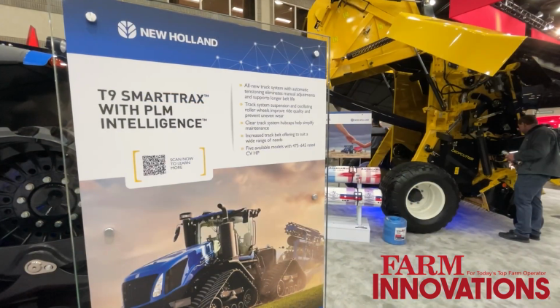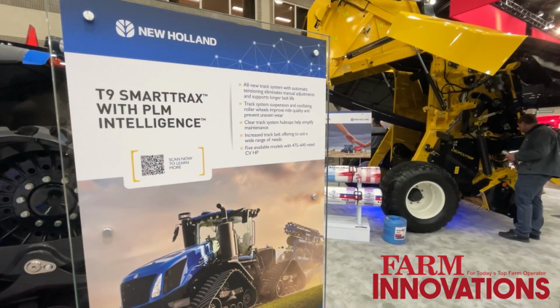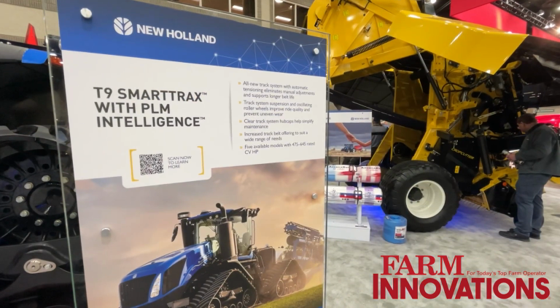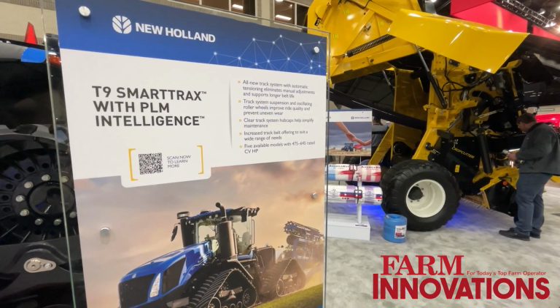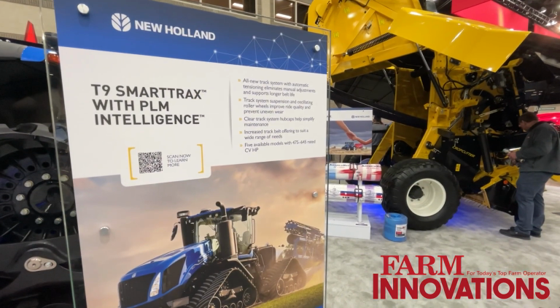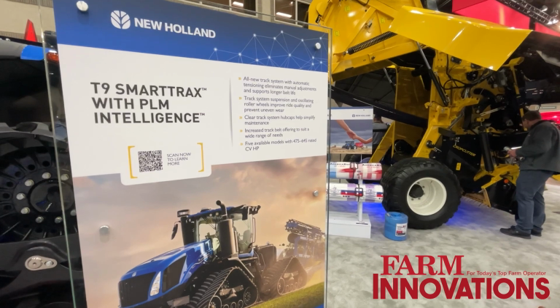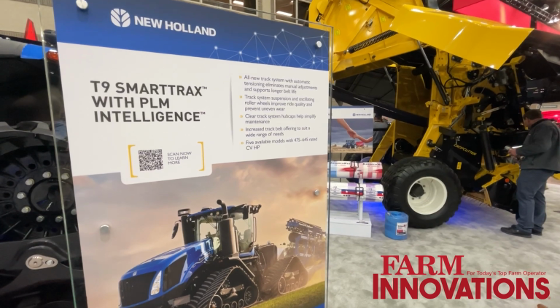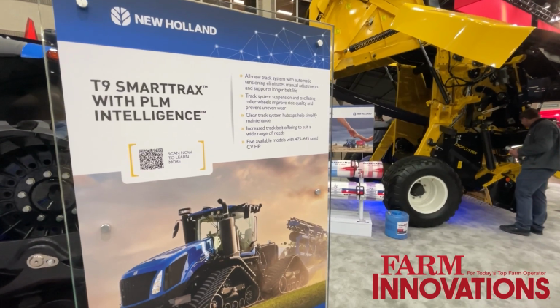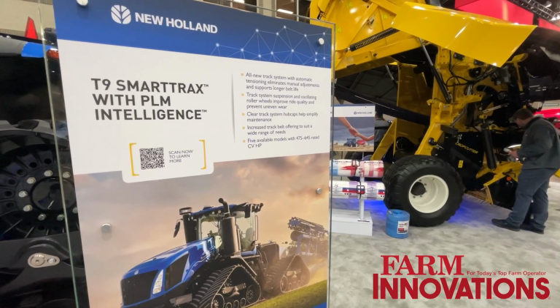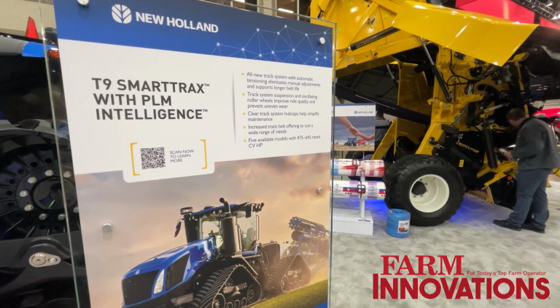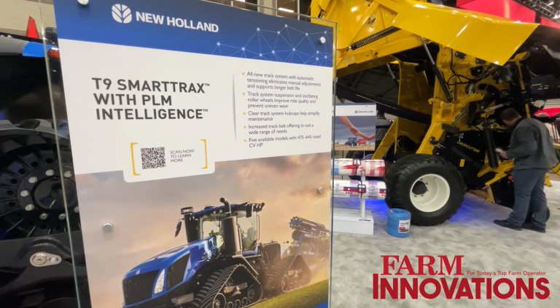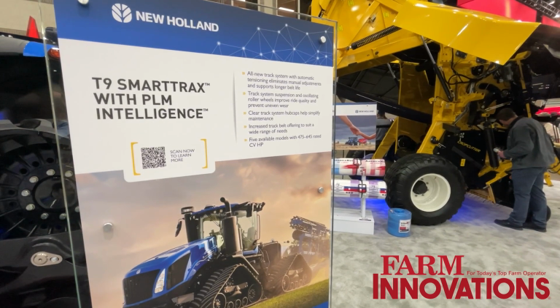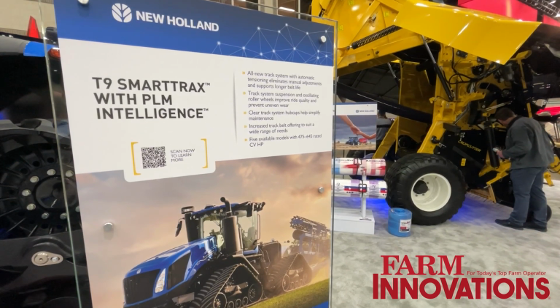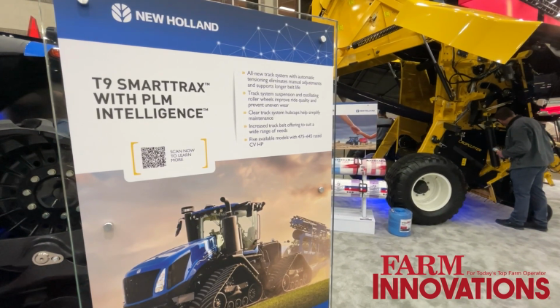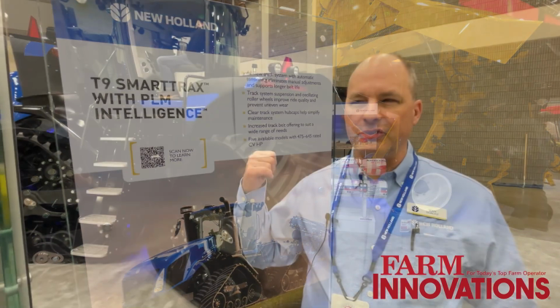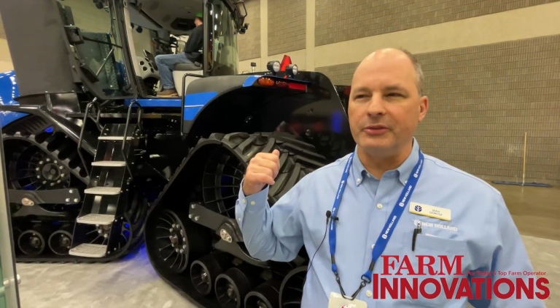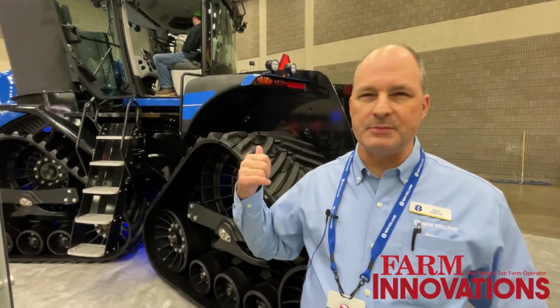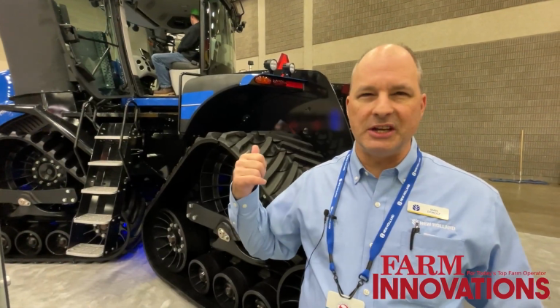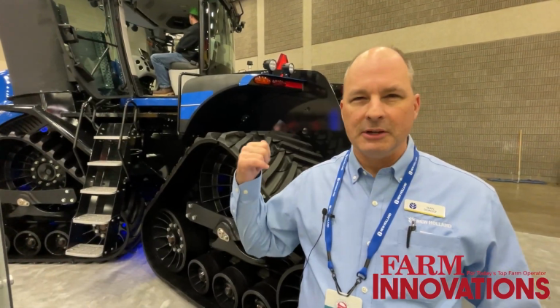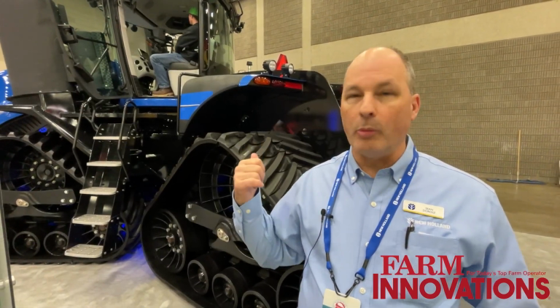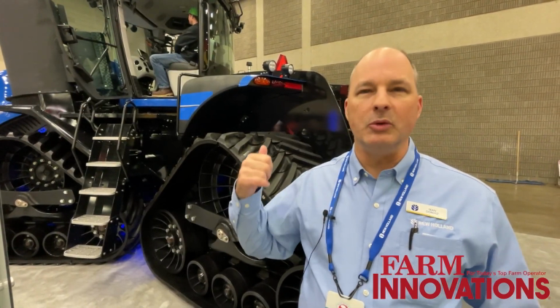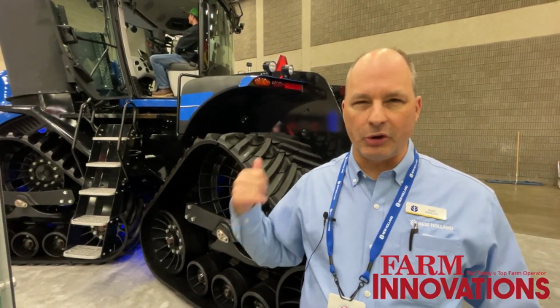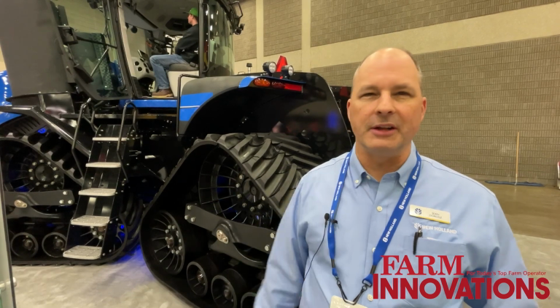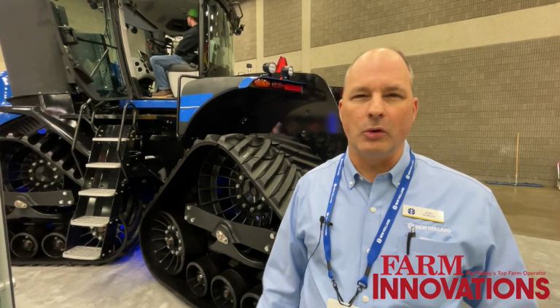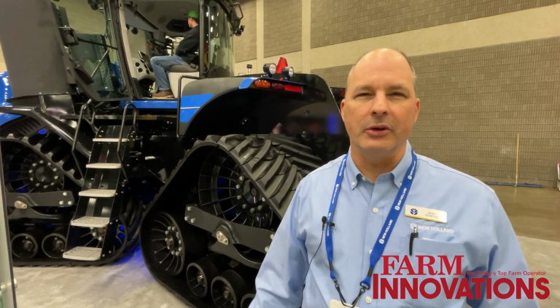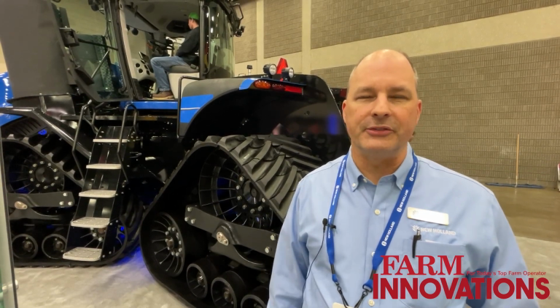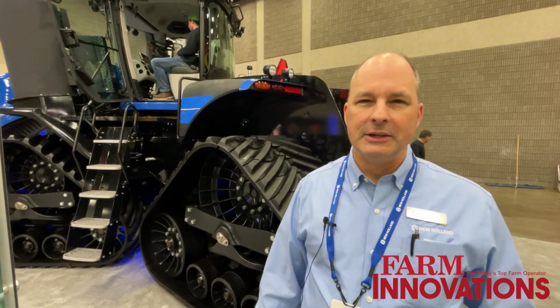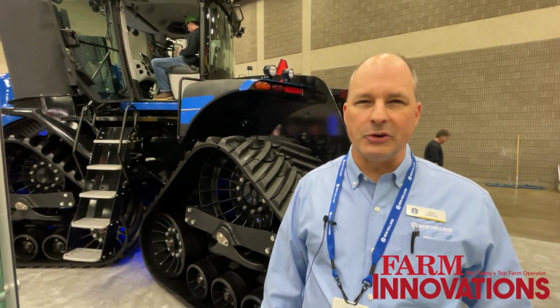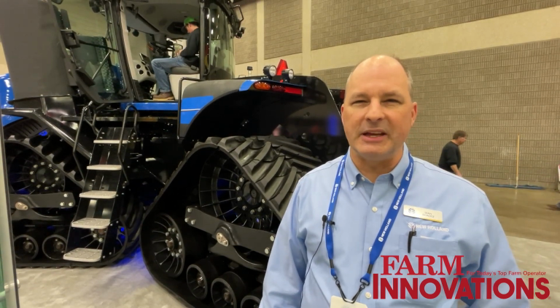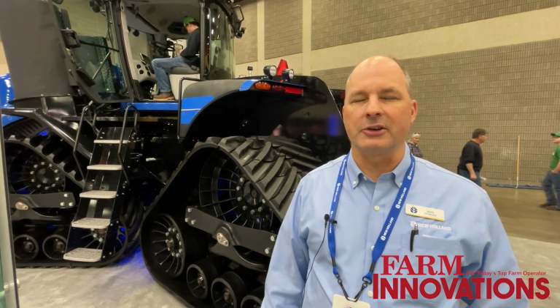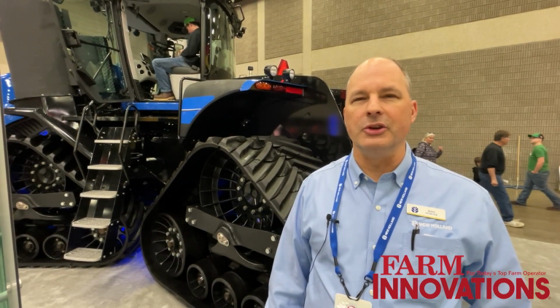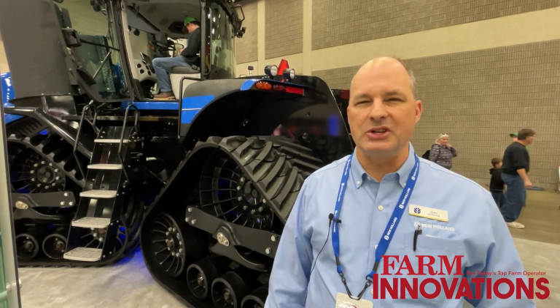Production starts in October of 2024. This unit here at the show is the first machine globally we've shown at a show, so it's the first big introduction of the new machine.